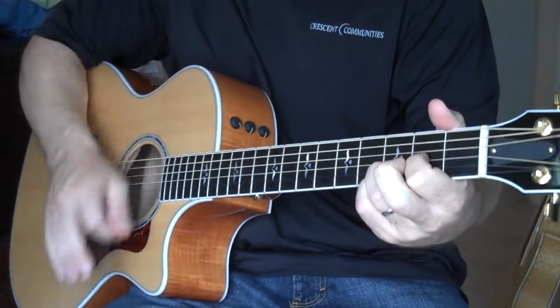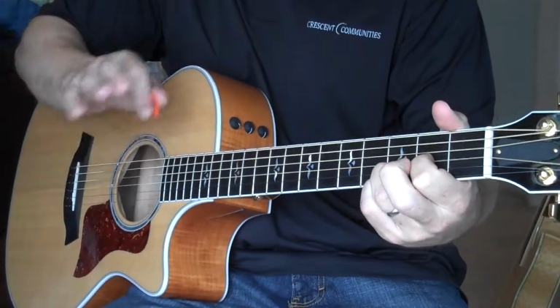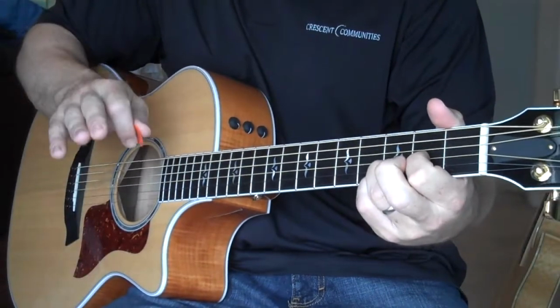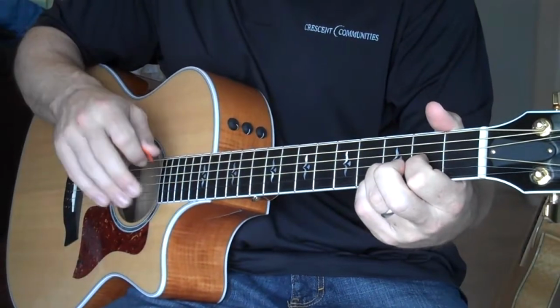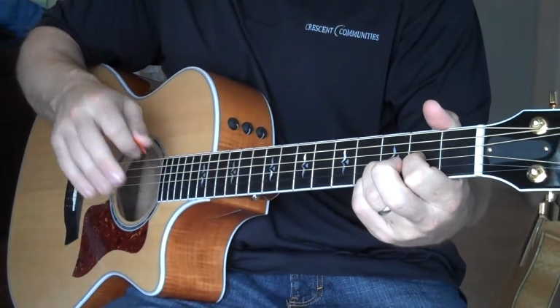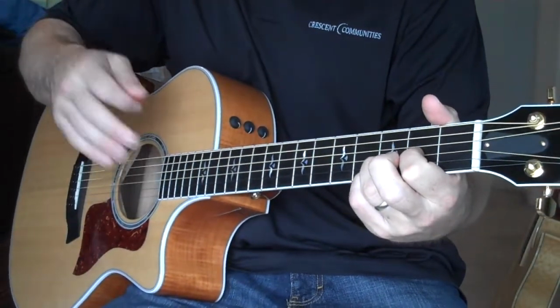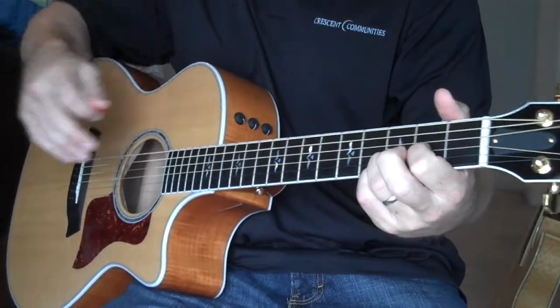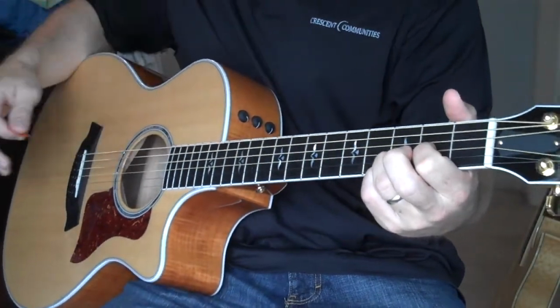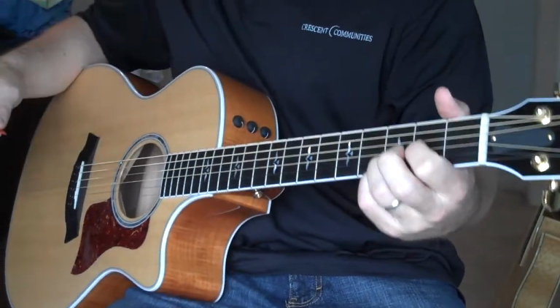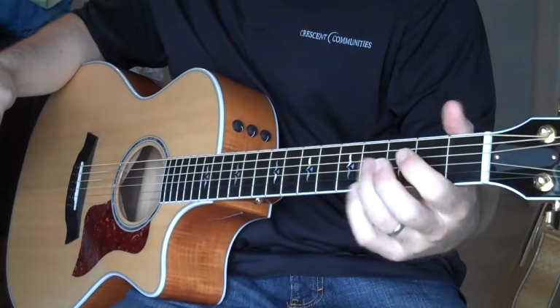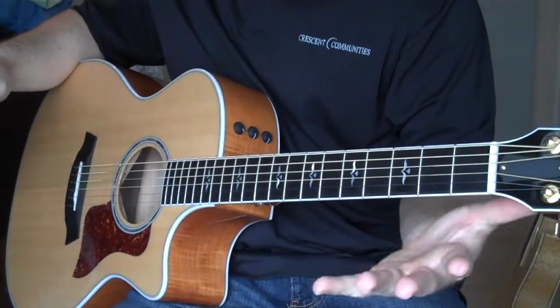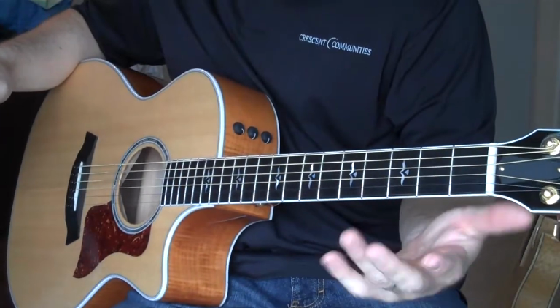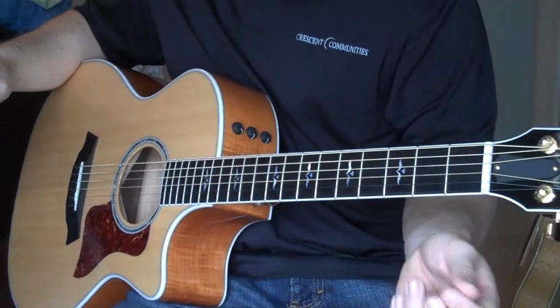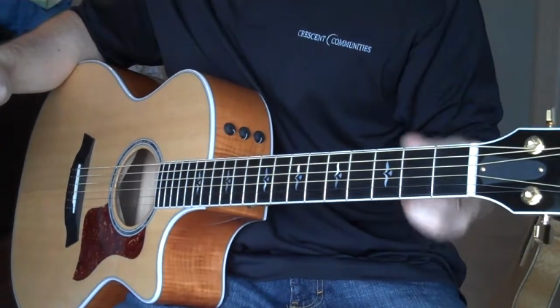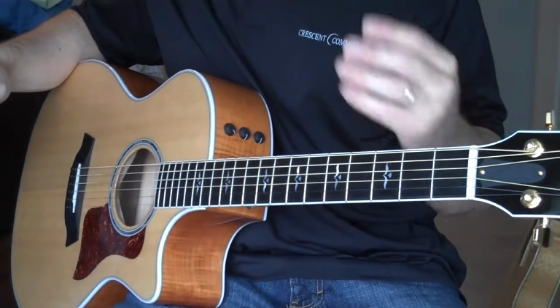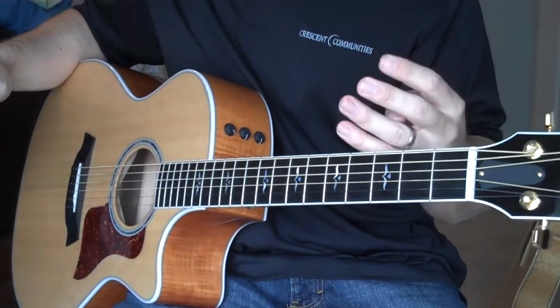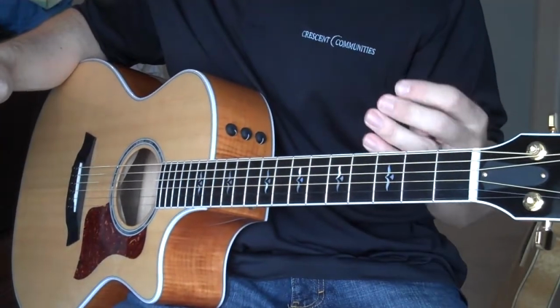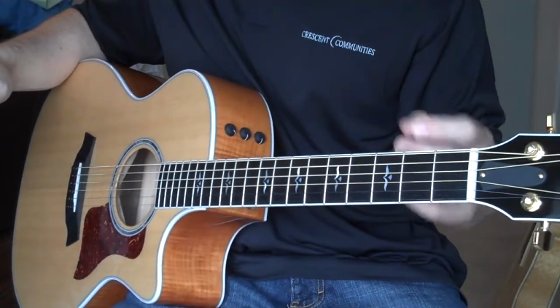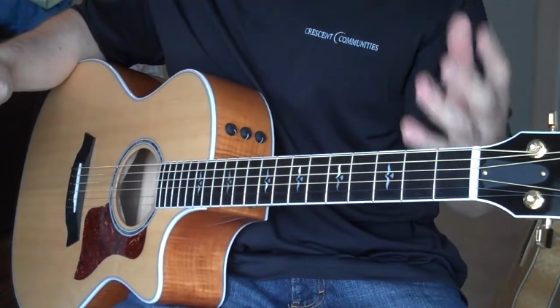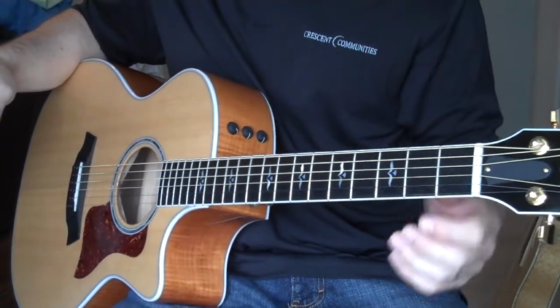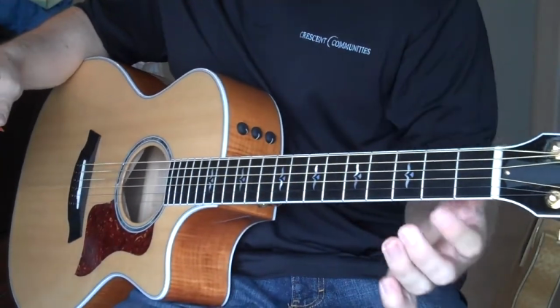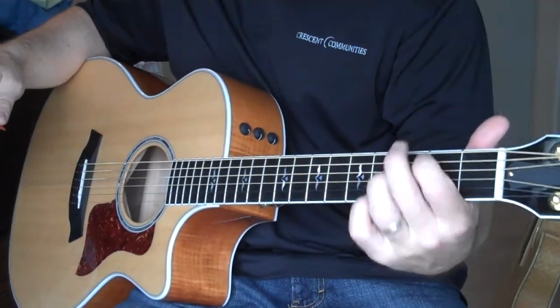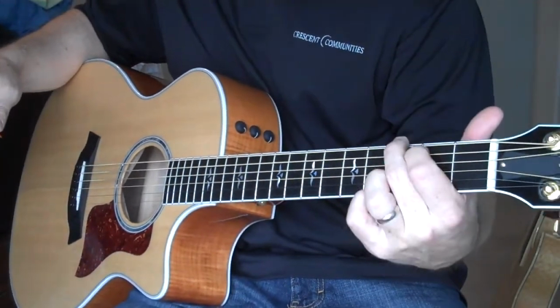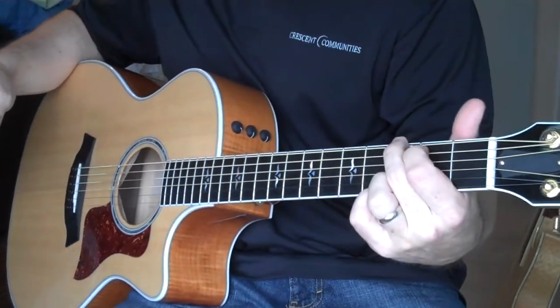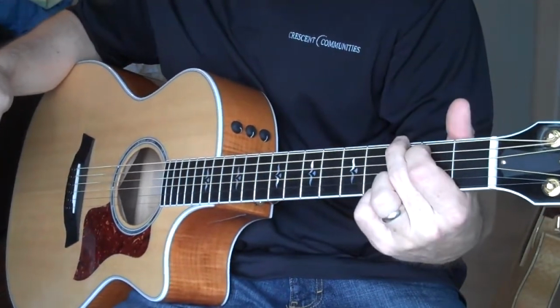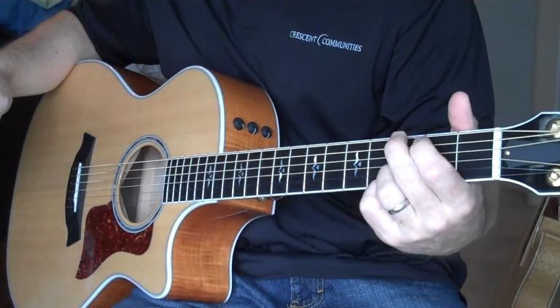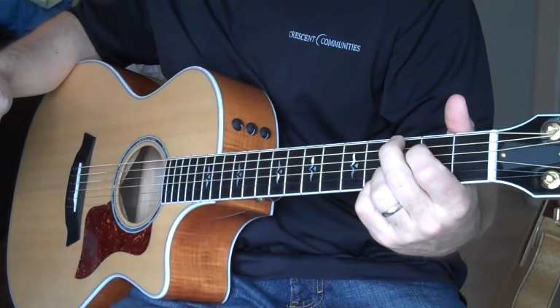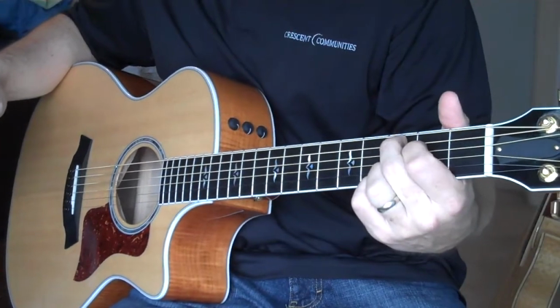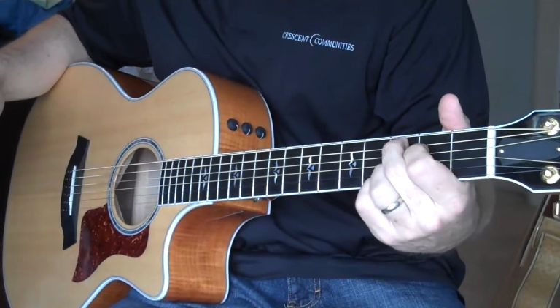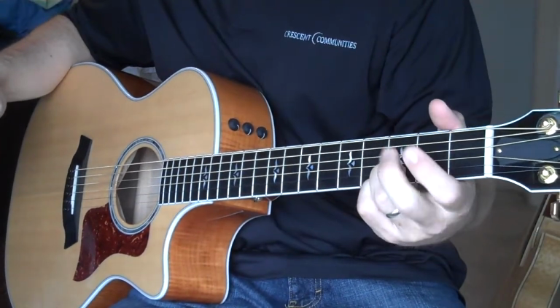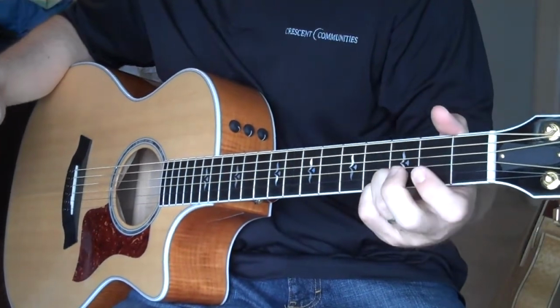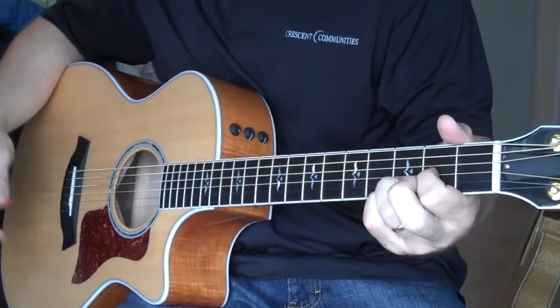And the last chord you need to know to play that whole song is the E minor. That's the fourth chord of our four major chords — so we've got G, C, D, and now E minor.